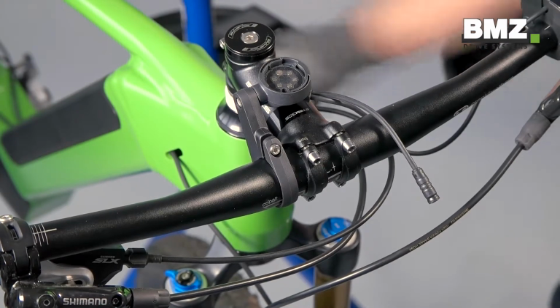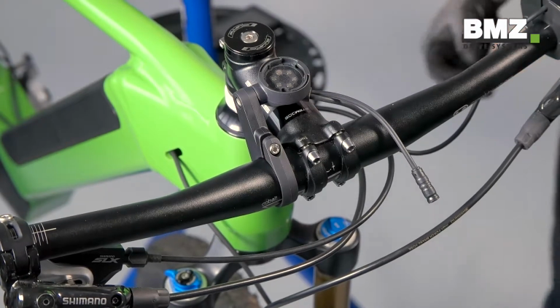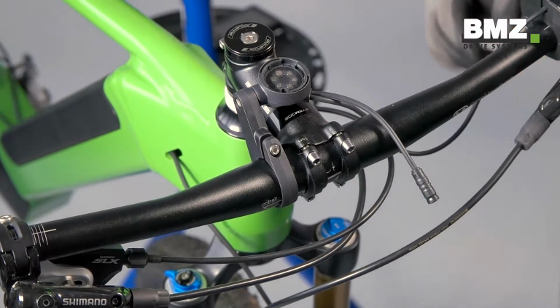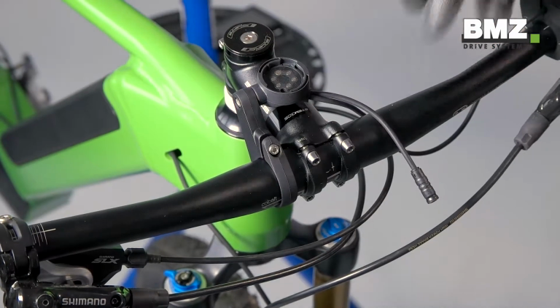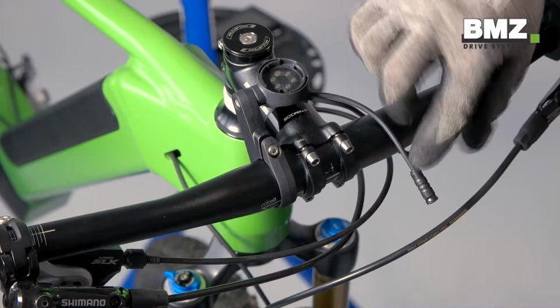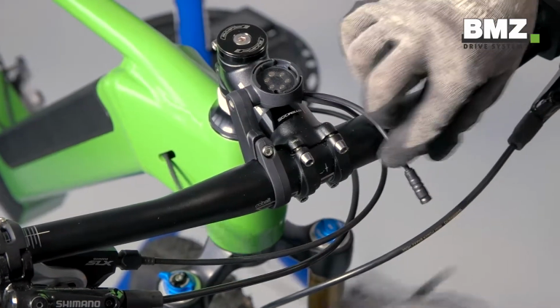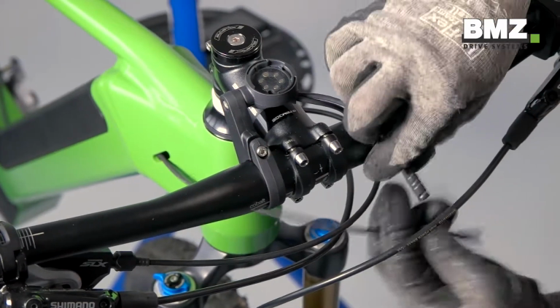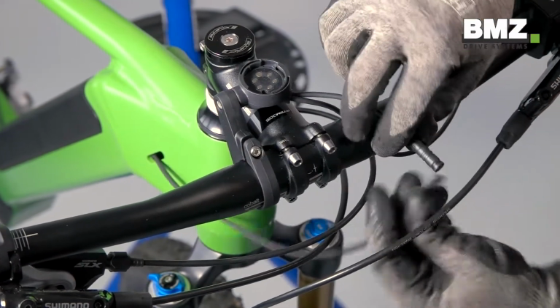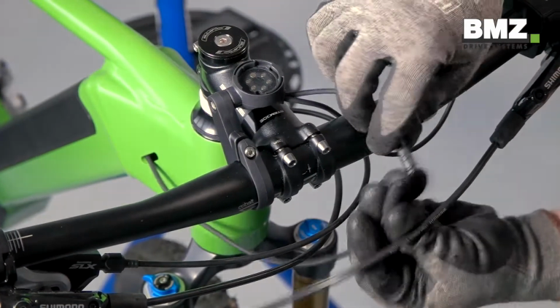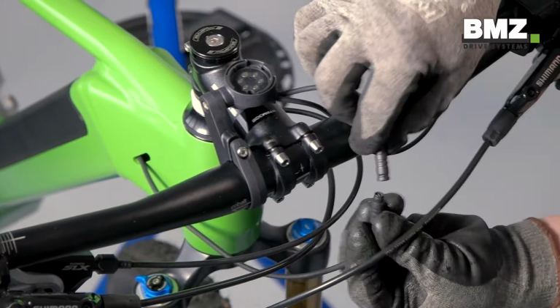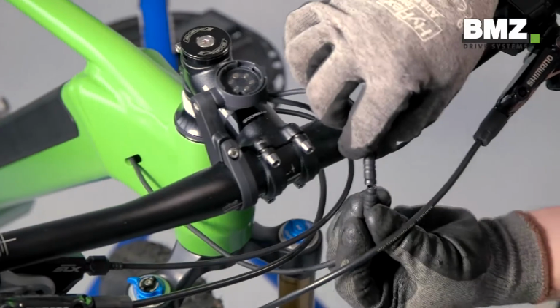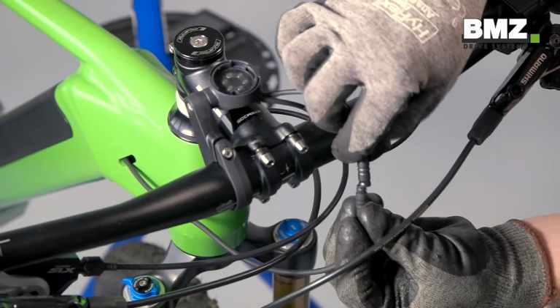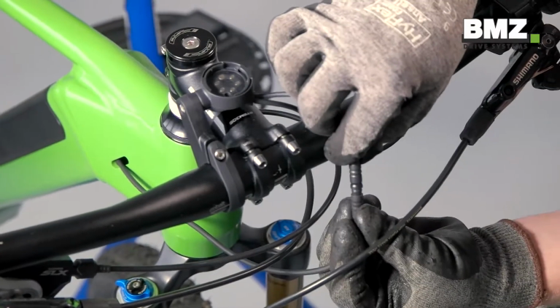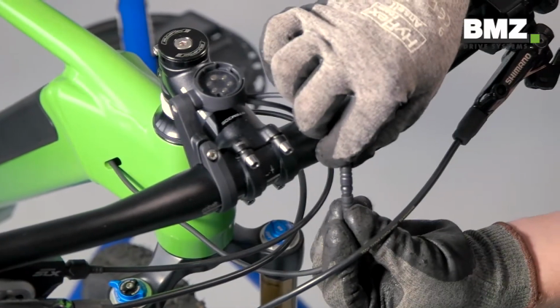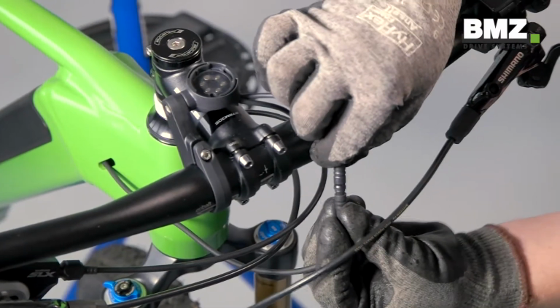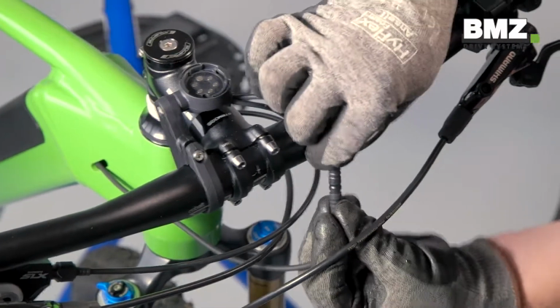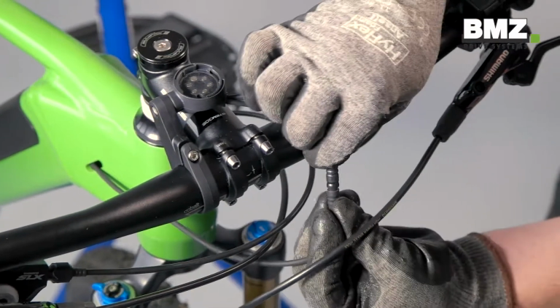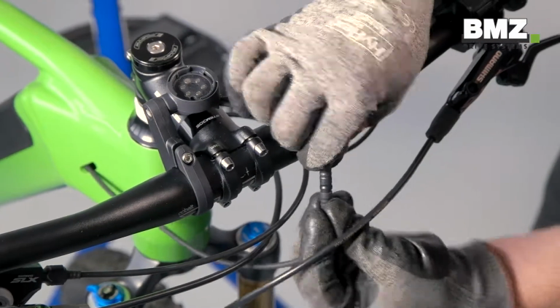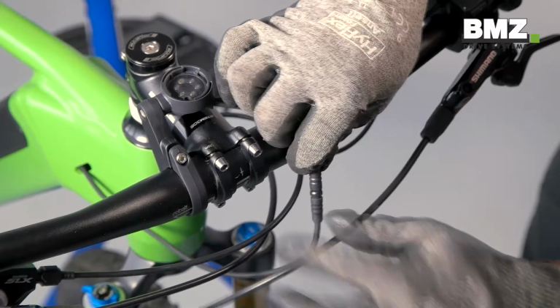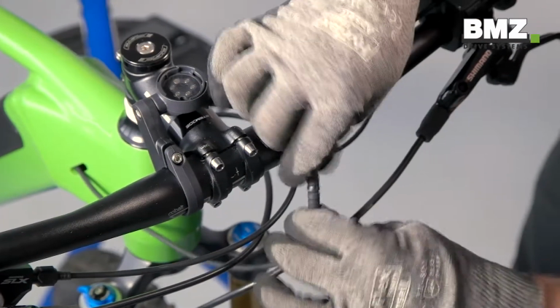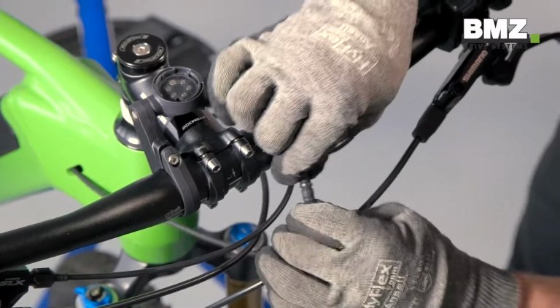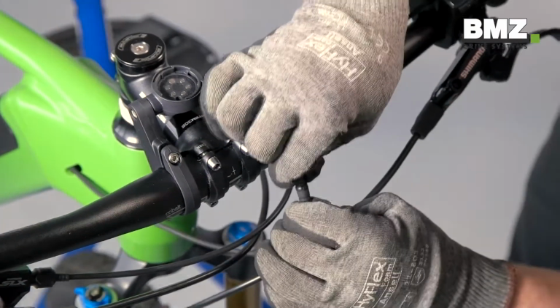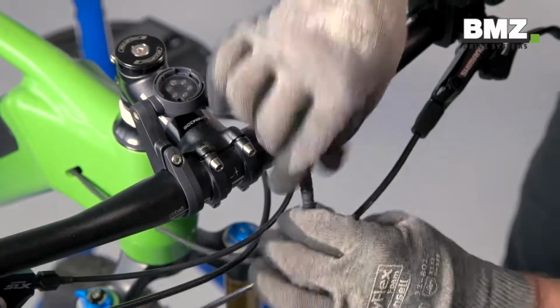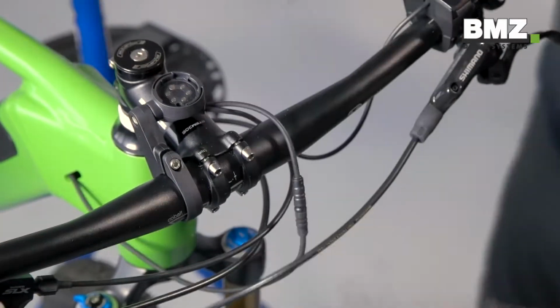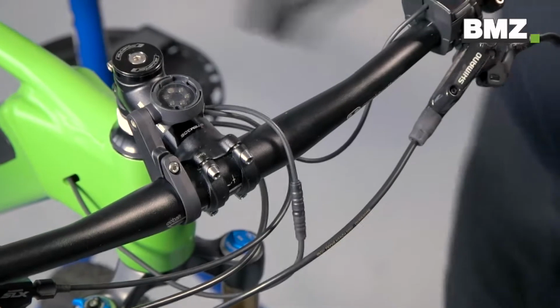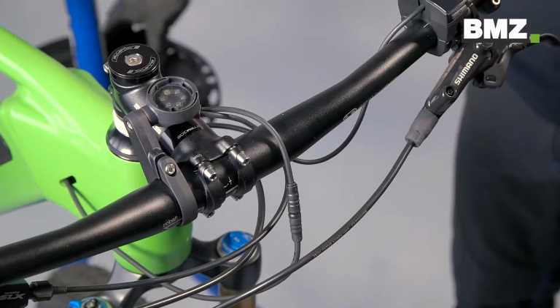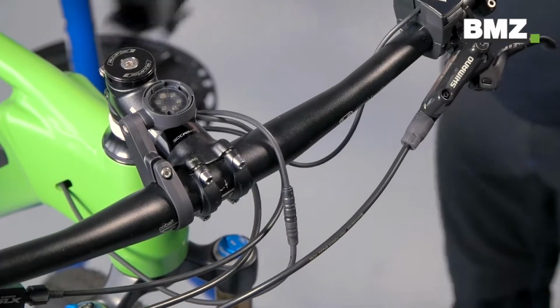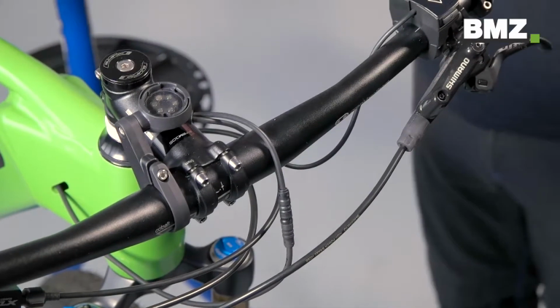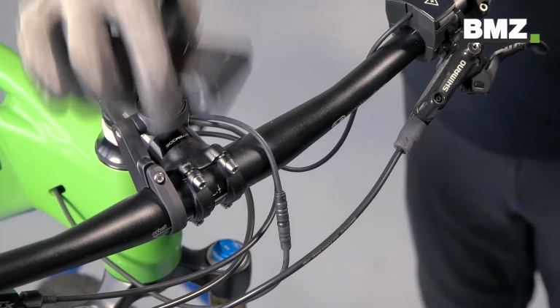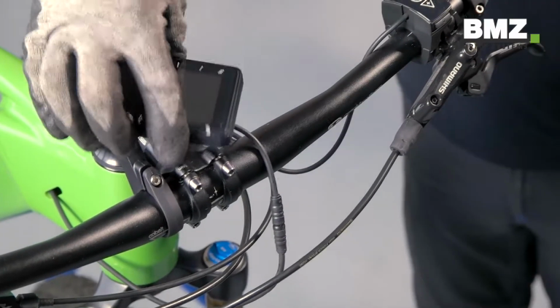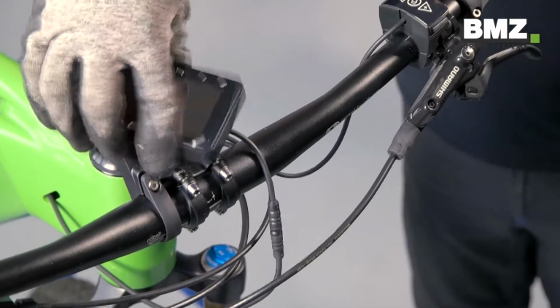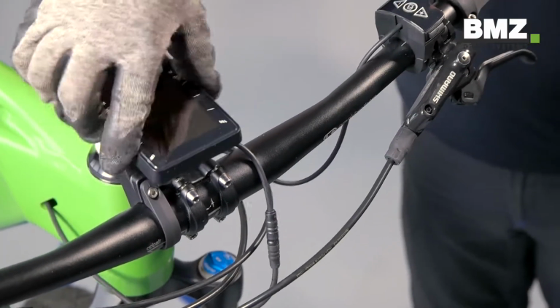Now you can align the display cable to the markings and plug it together. You should be able to hear the plug click into place. Then you can set the display in place.